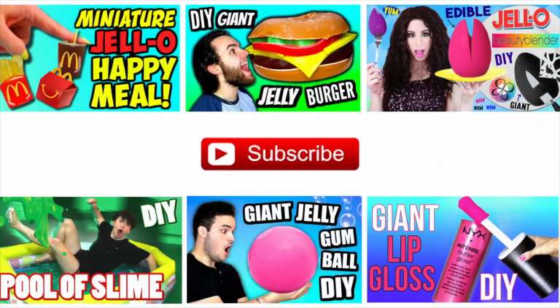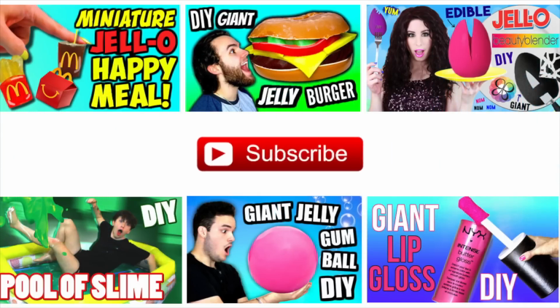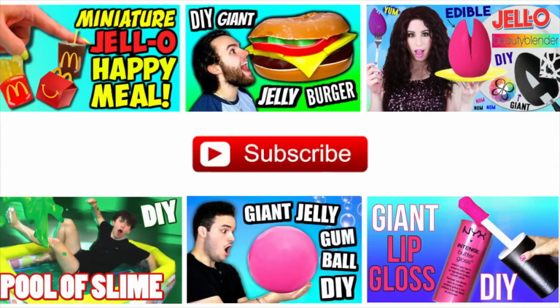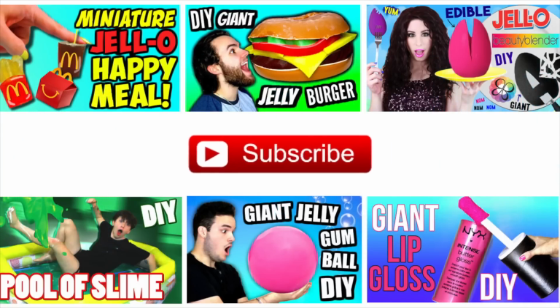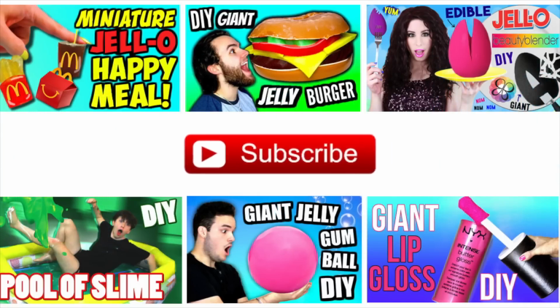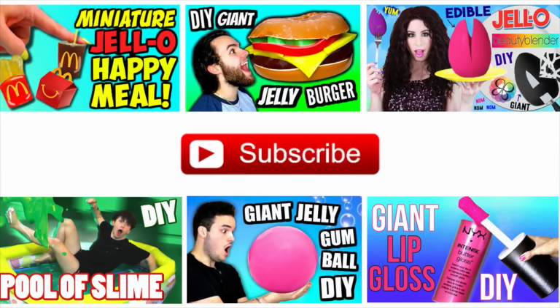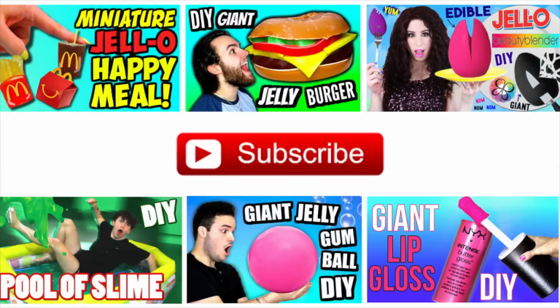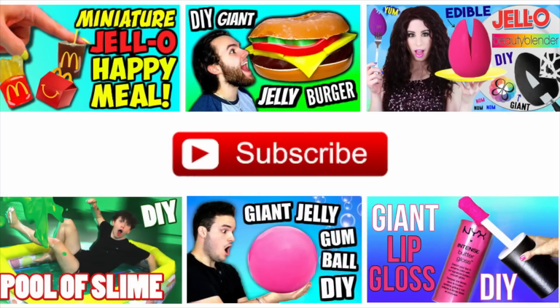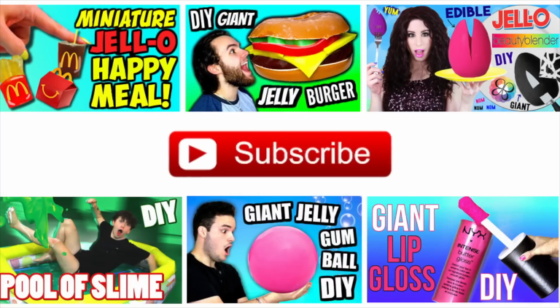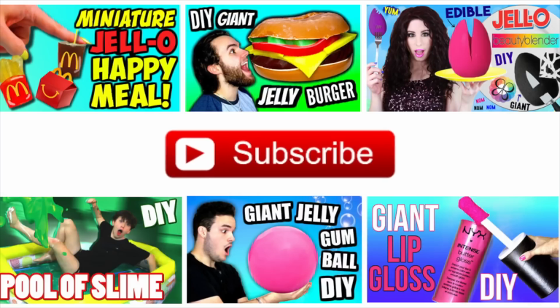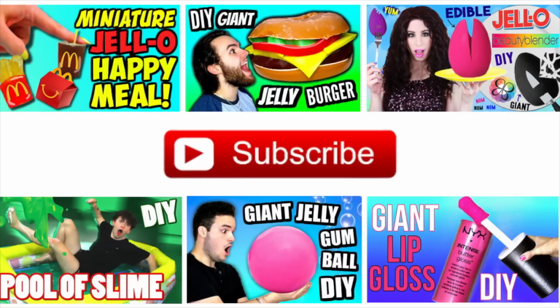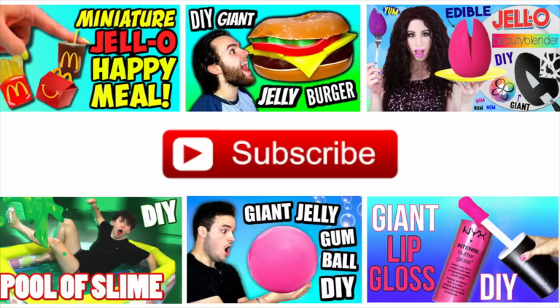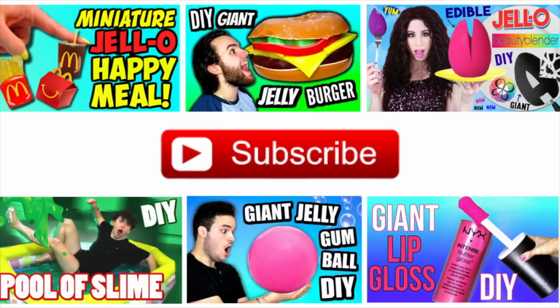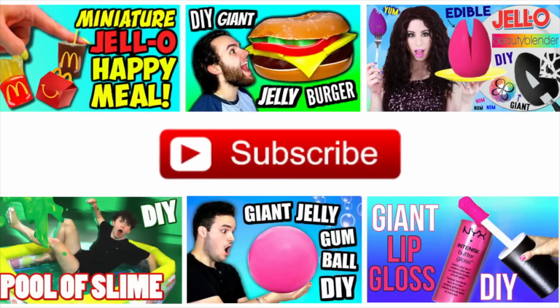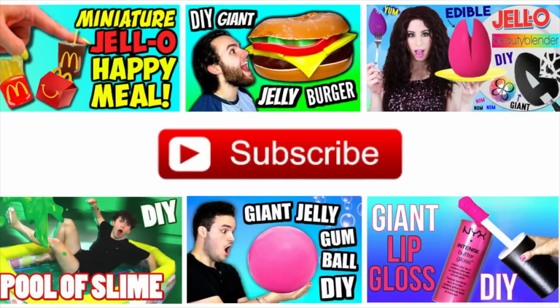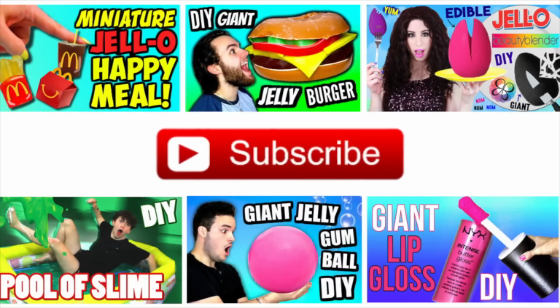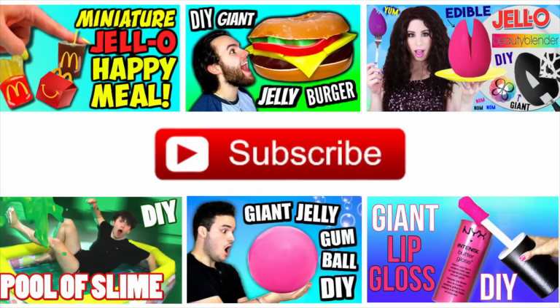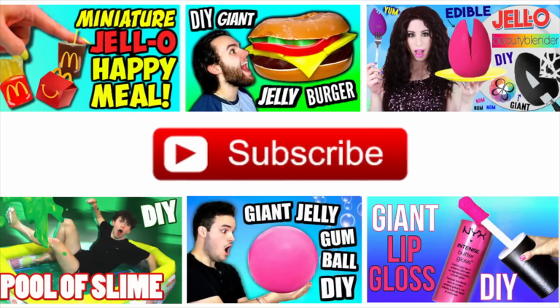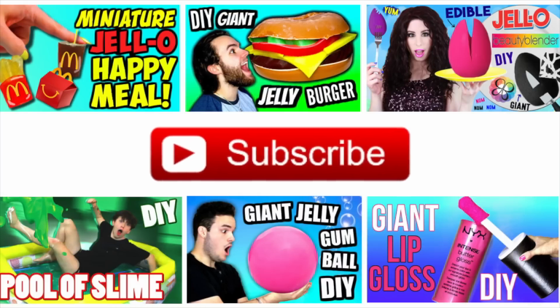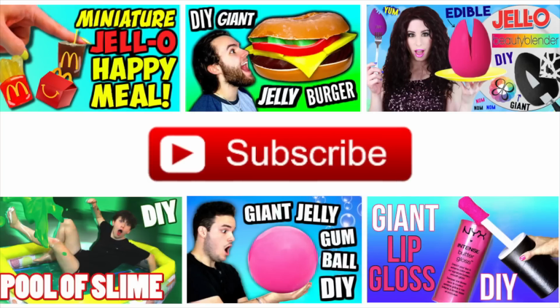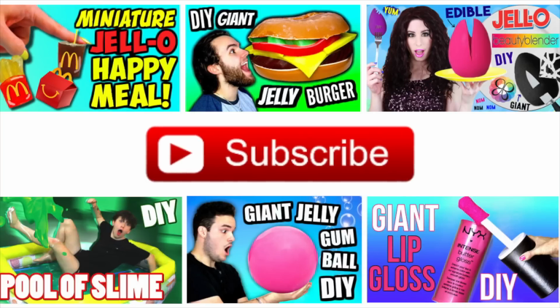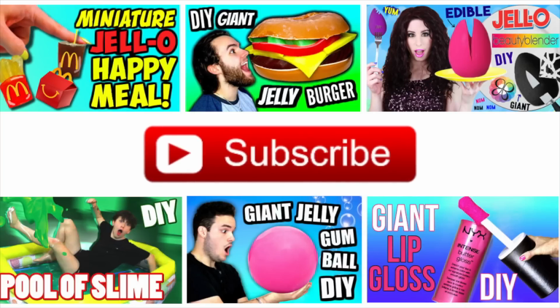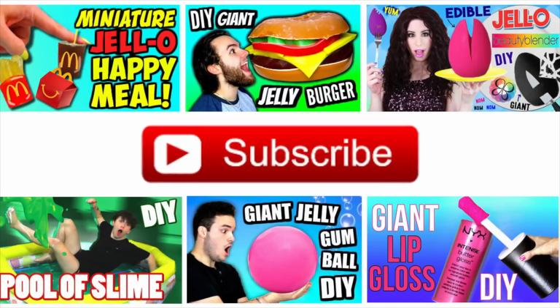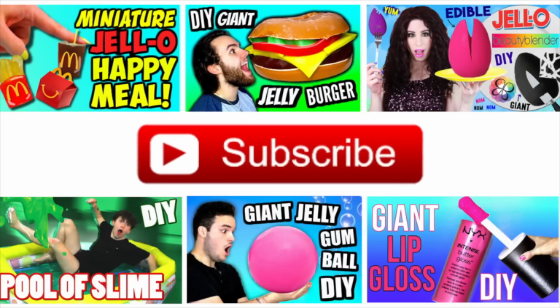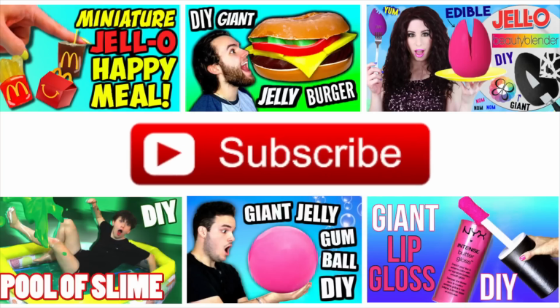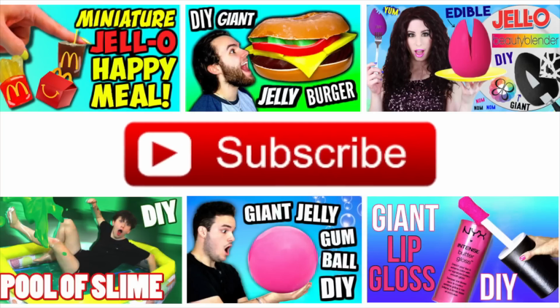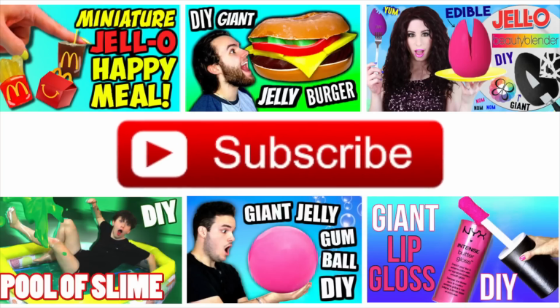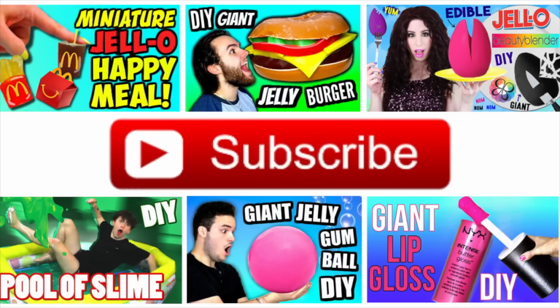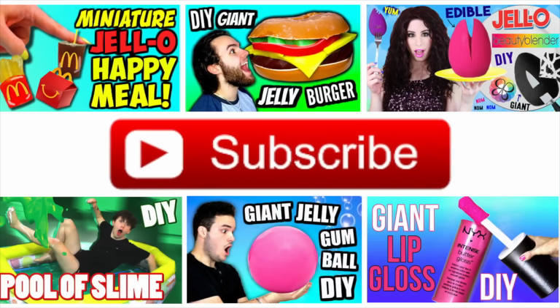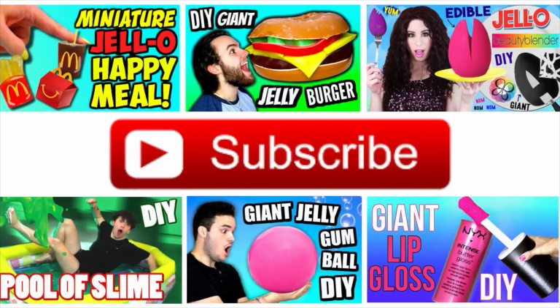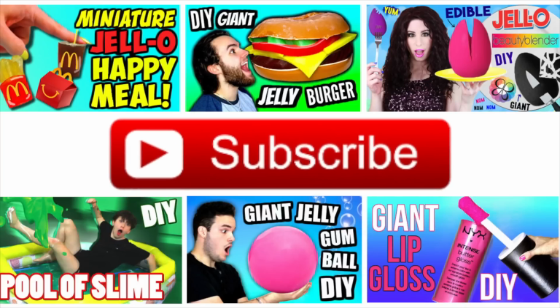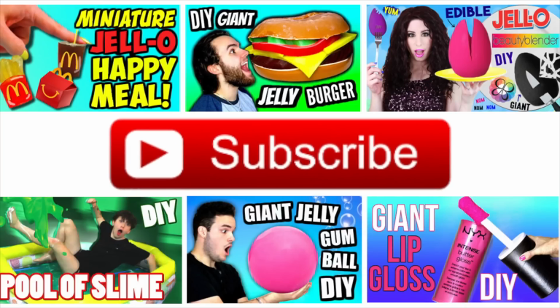And if you're new to my channel, welcome. If you'd like to see more fun DIYs, please click that subscribe button. Now let's get on with the video.